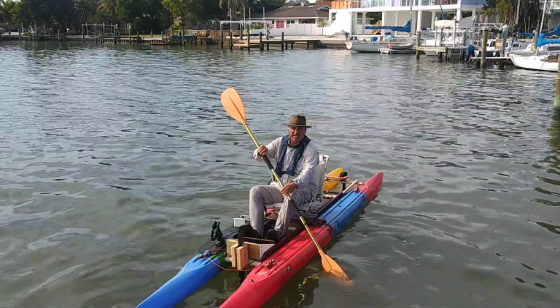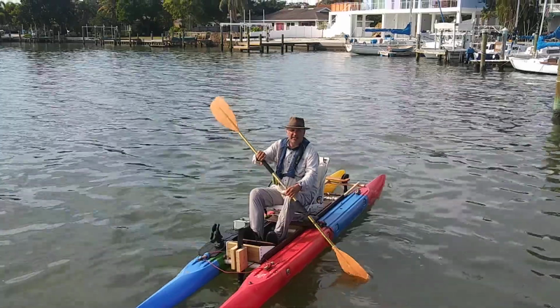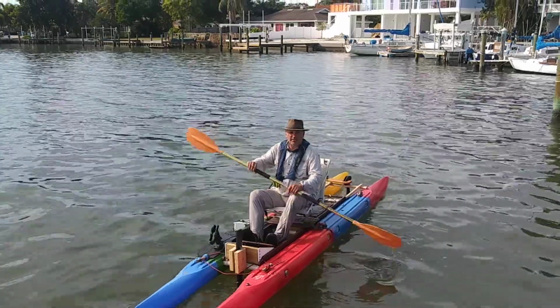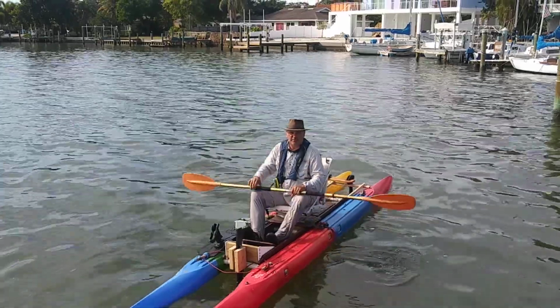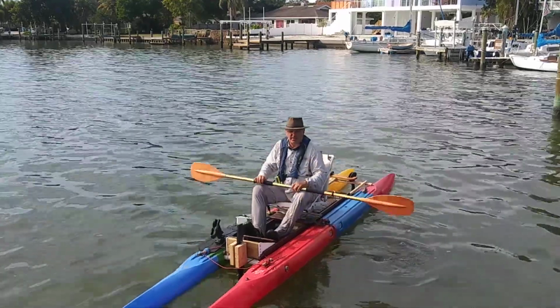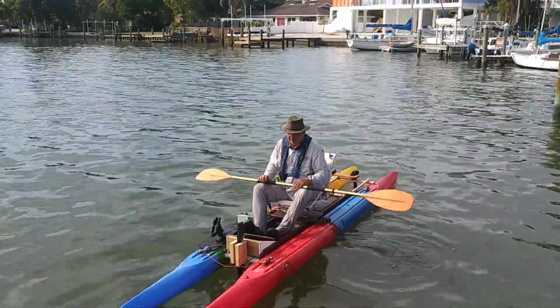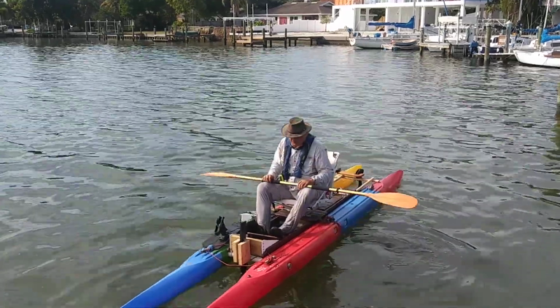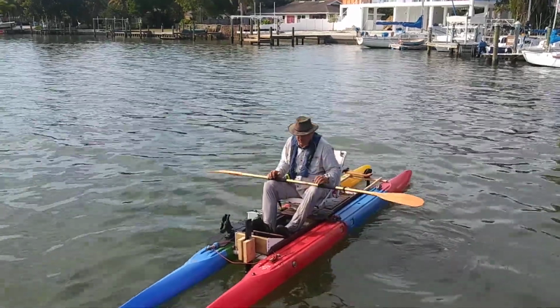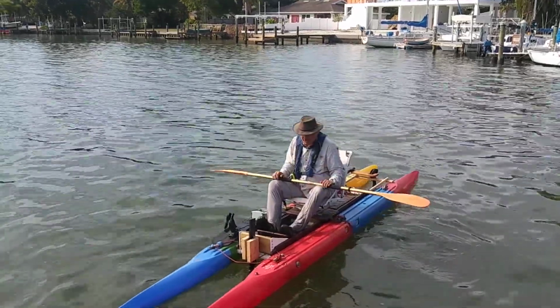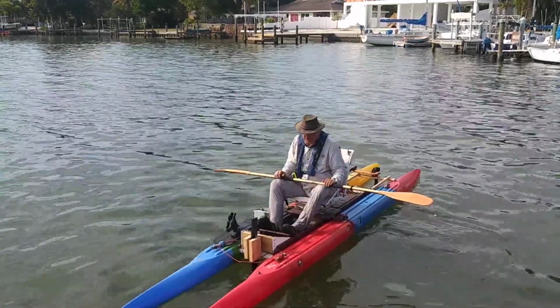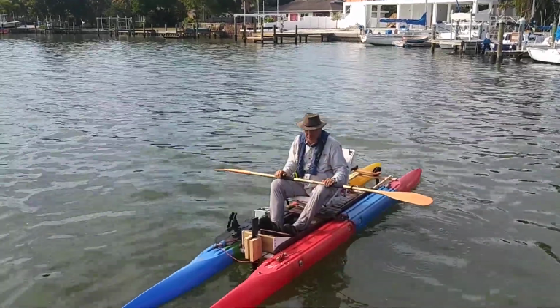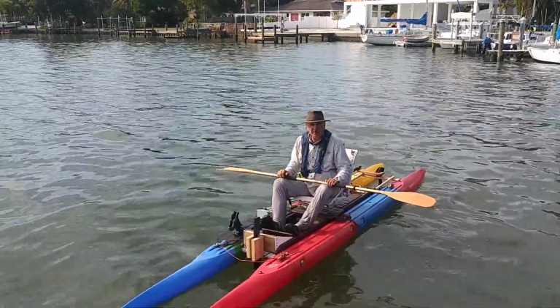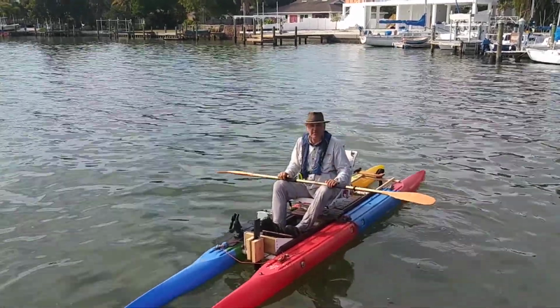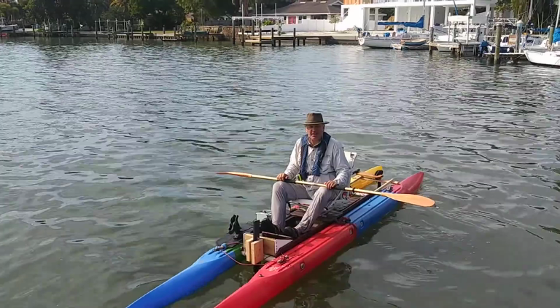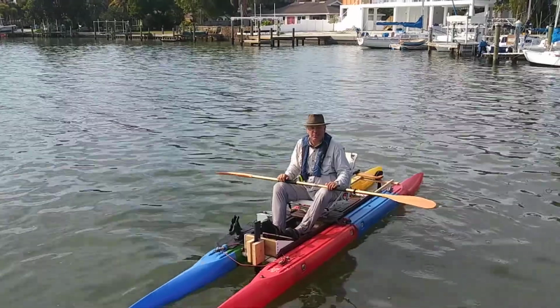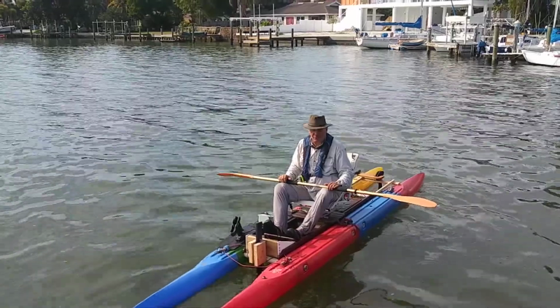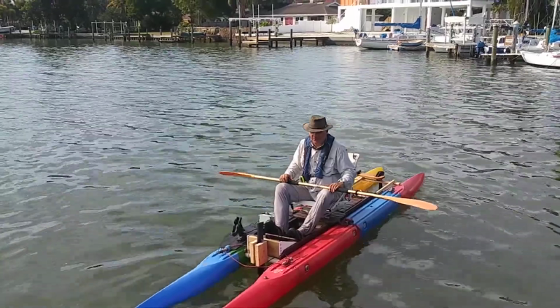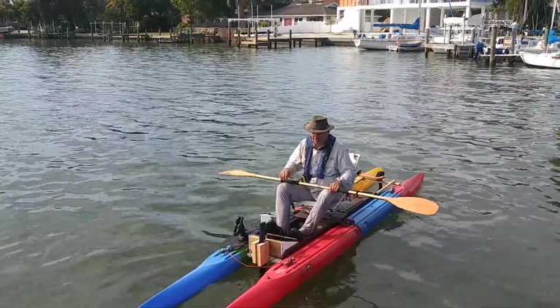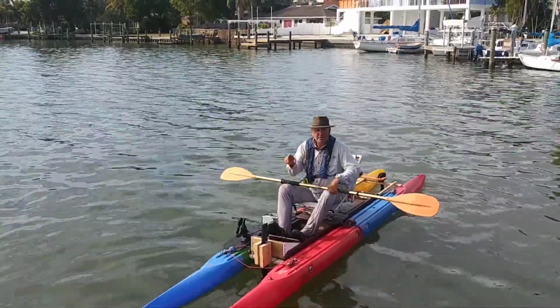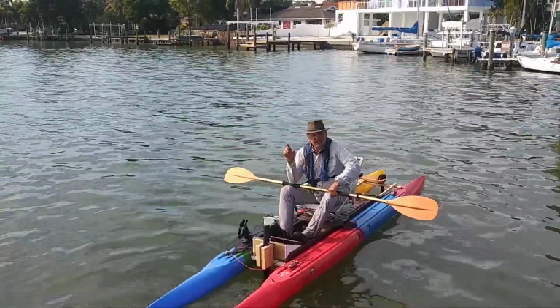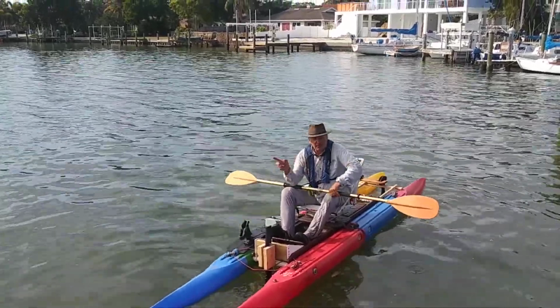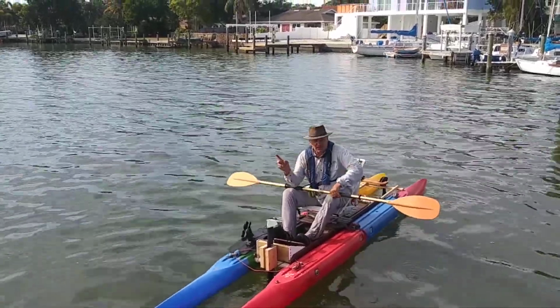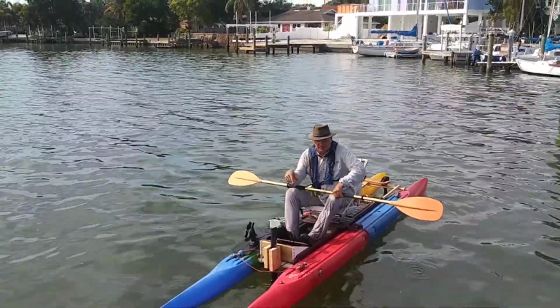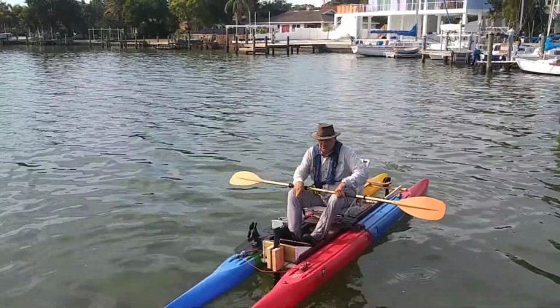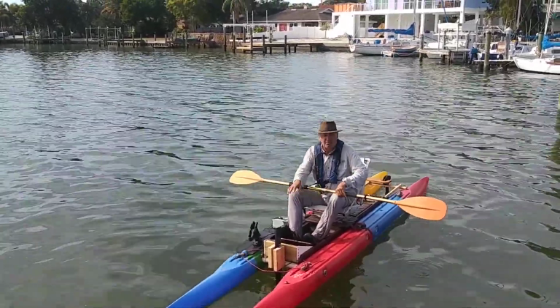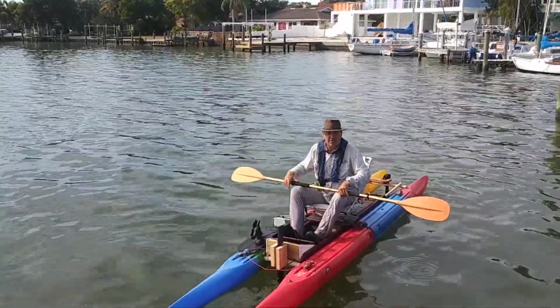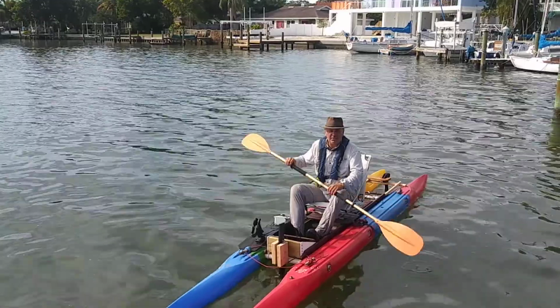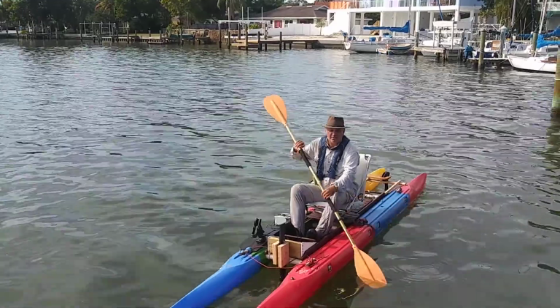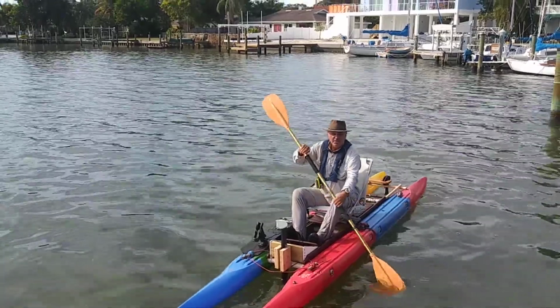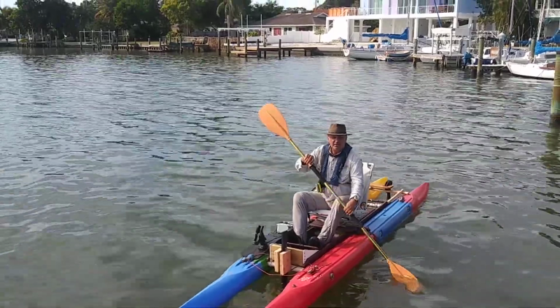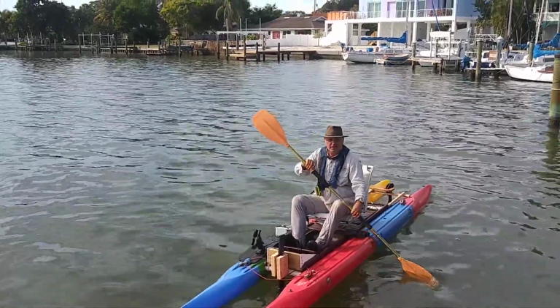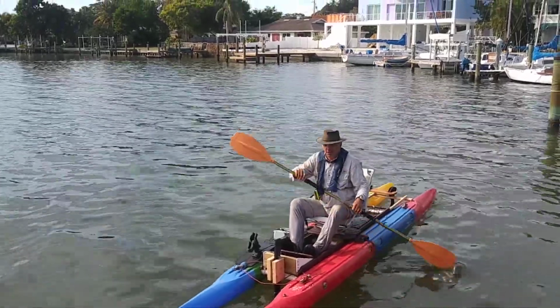Hi, it's Wesley with Expandicrab, and we are testing out a new propulsion system. This is a prototype, people. We just cobbled this thing together to get it to go.